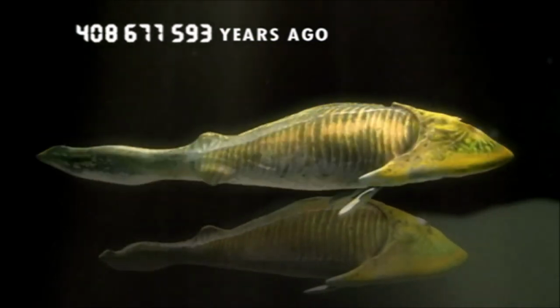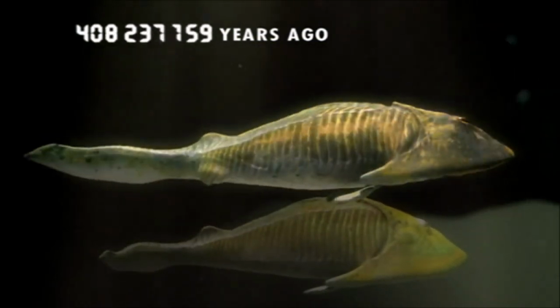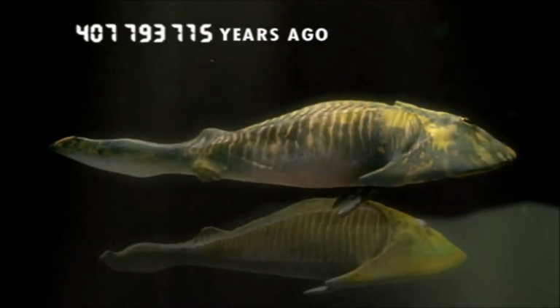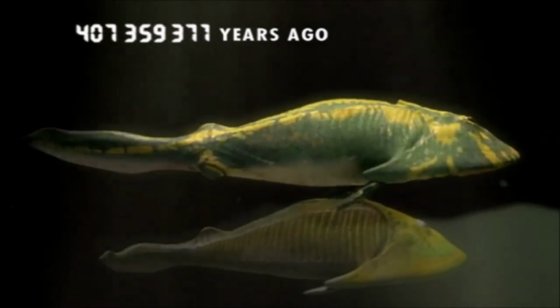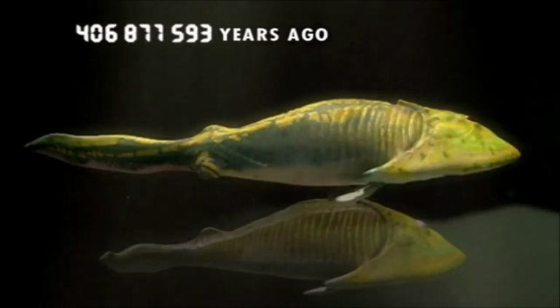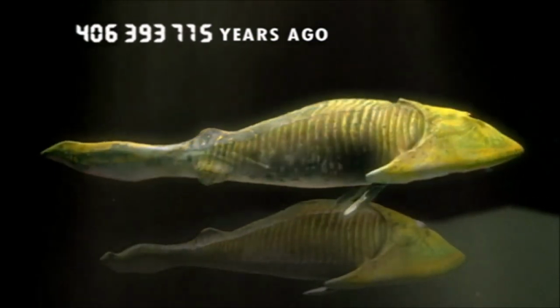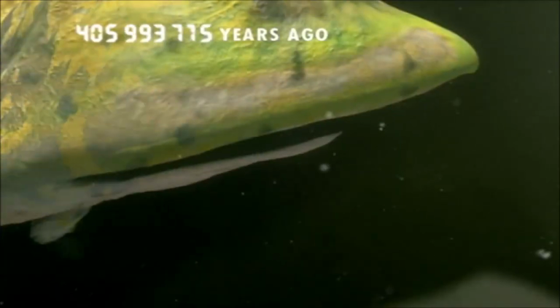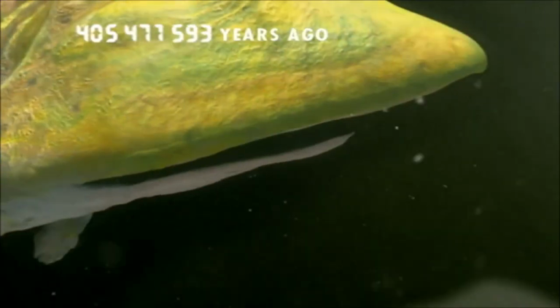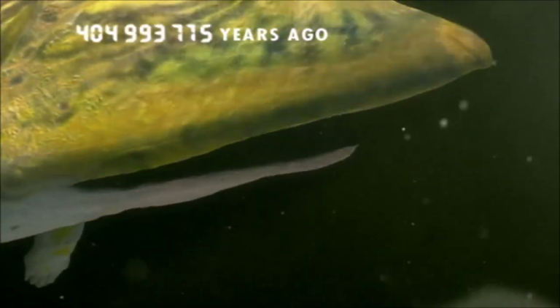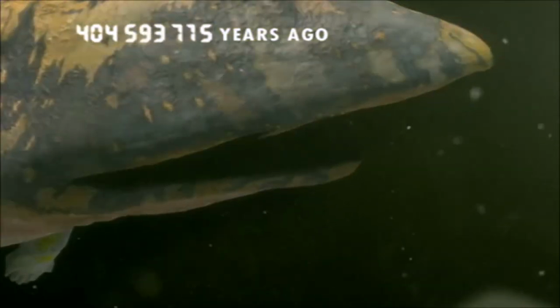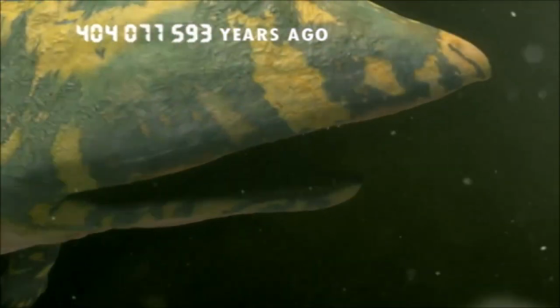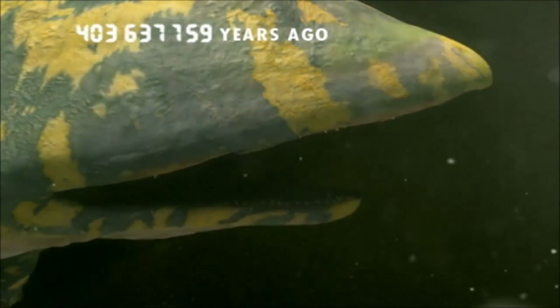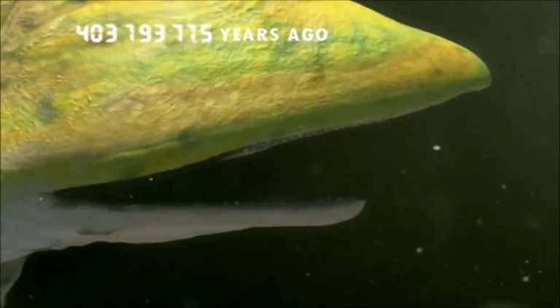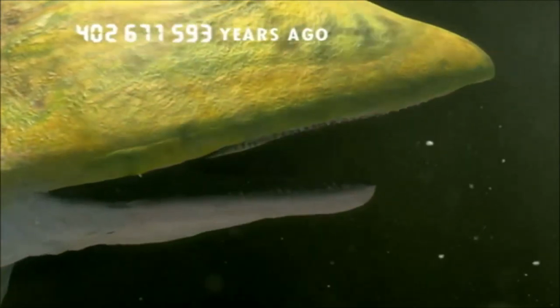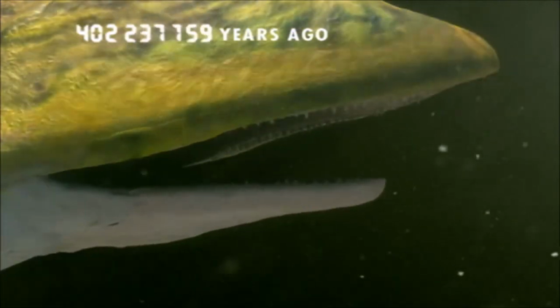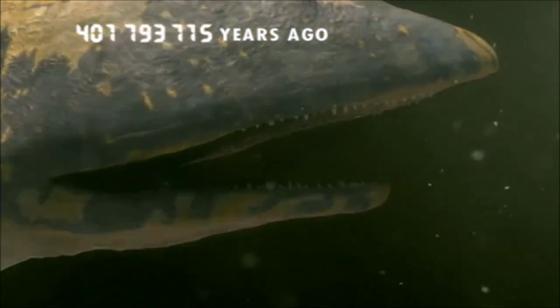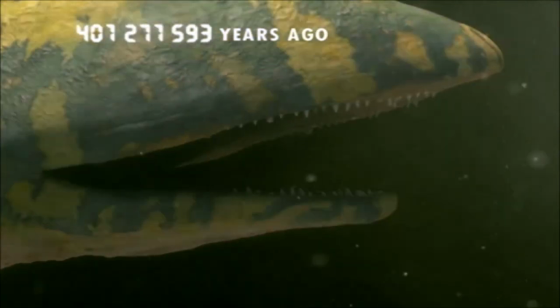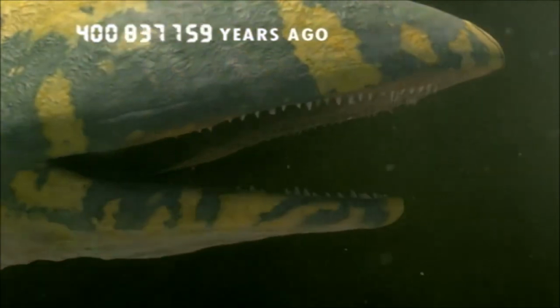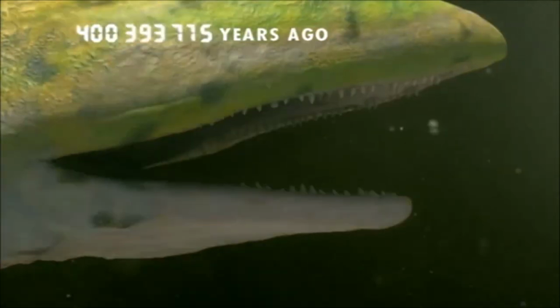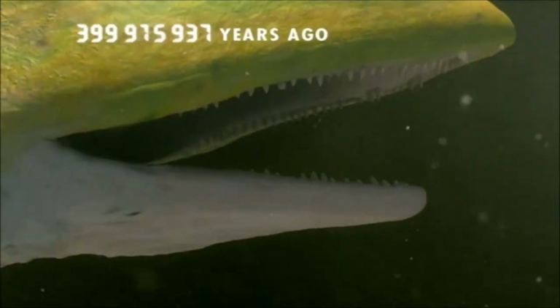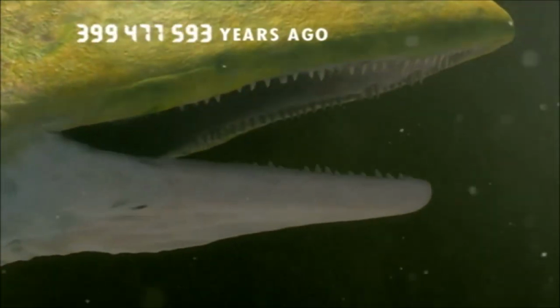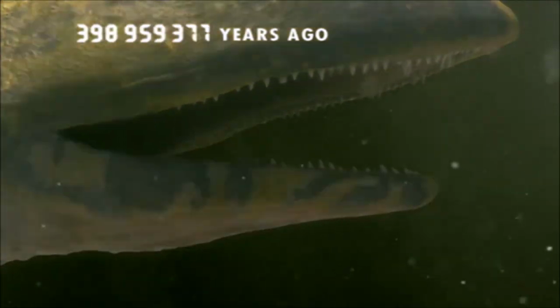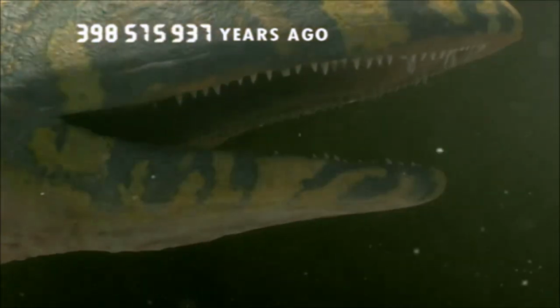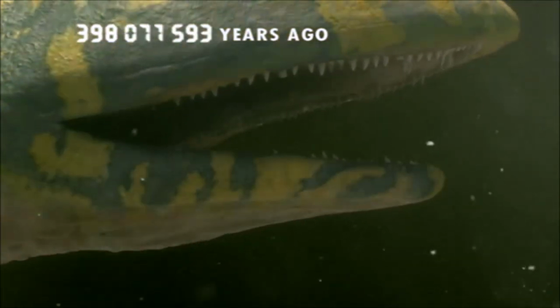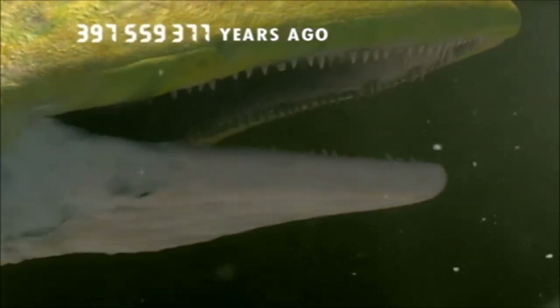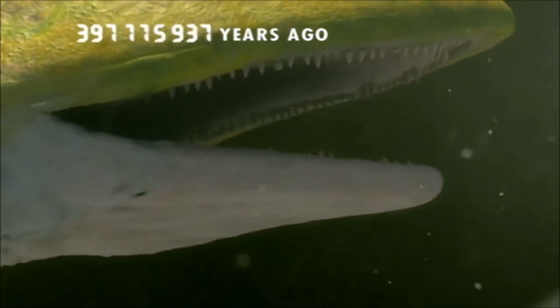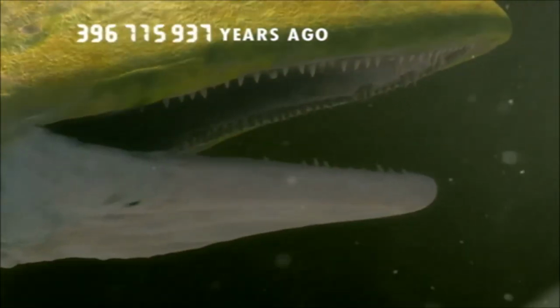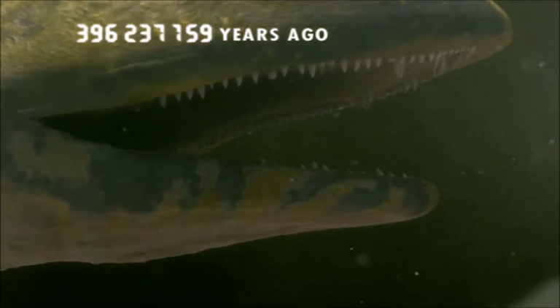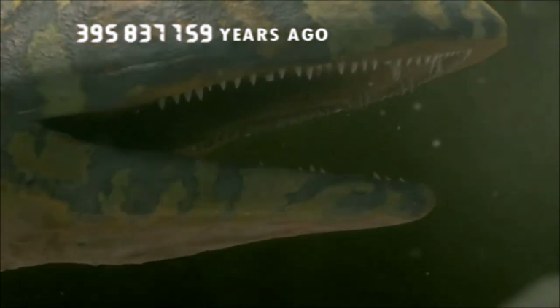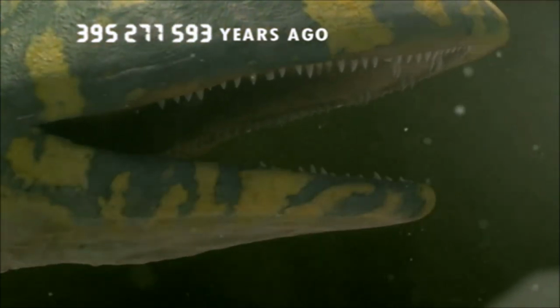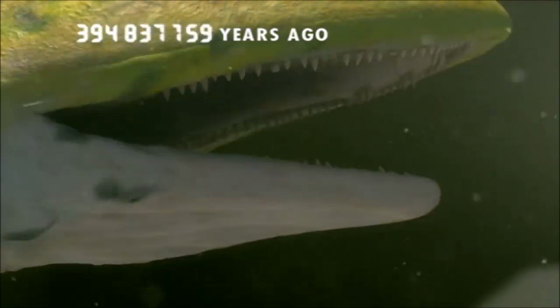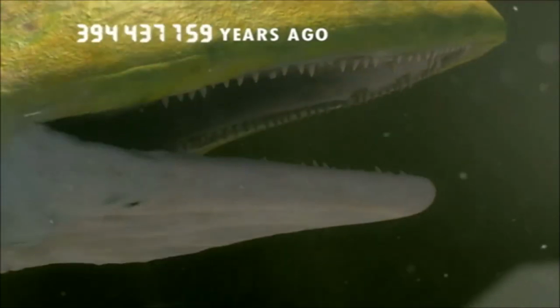Over millions of years, the fish's gills adapt to form the first jaw, with the very first teeth. Now they're equipped to go on the attack.